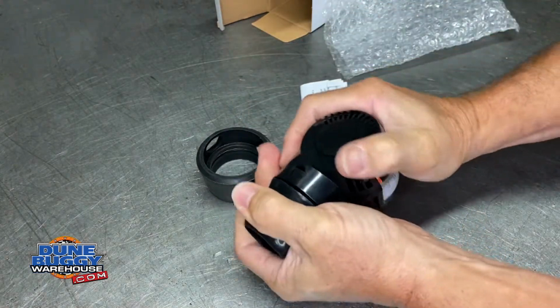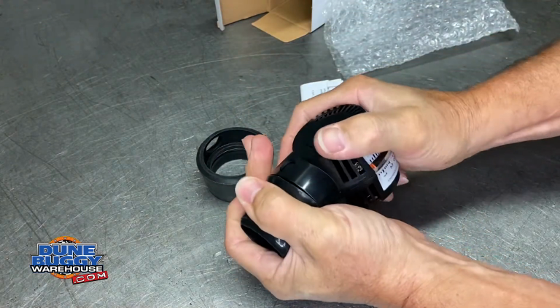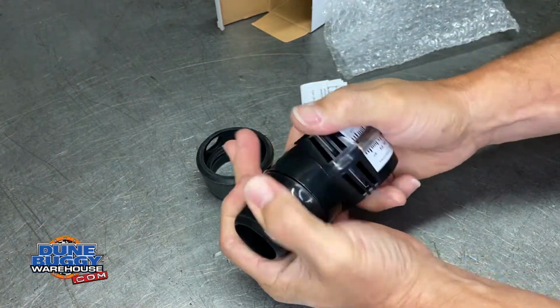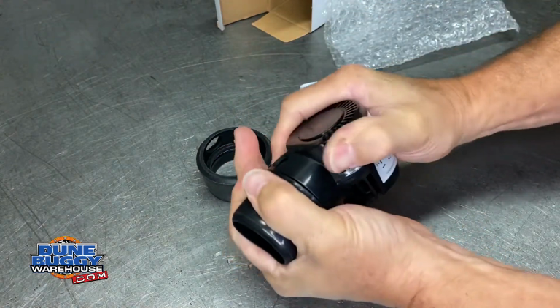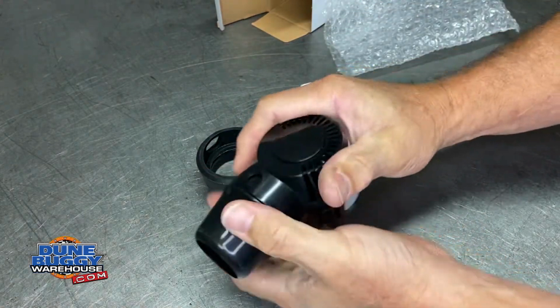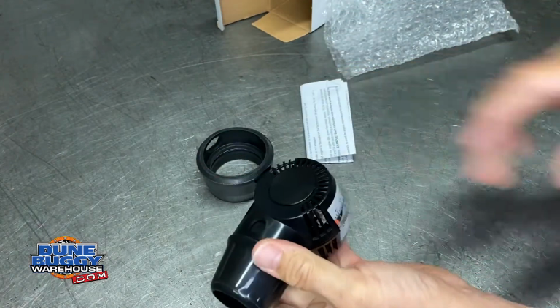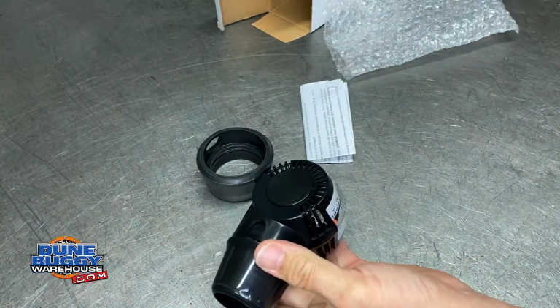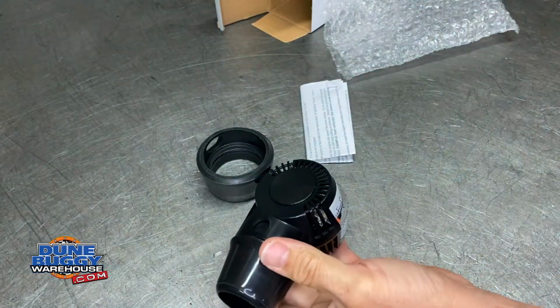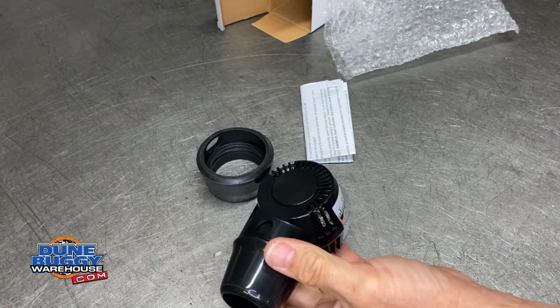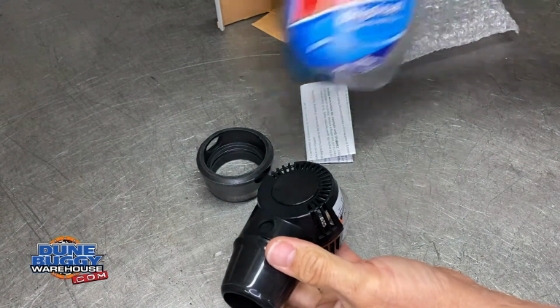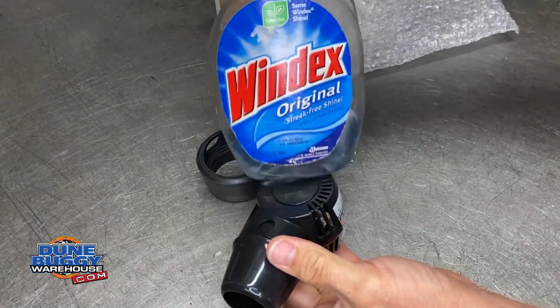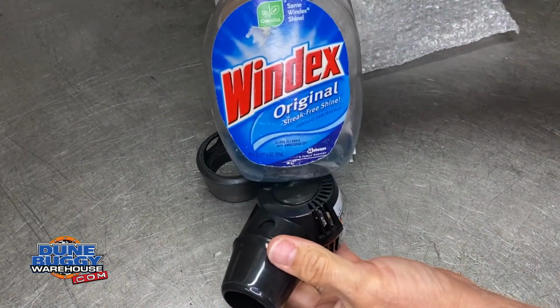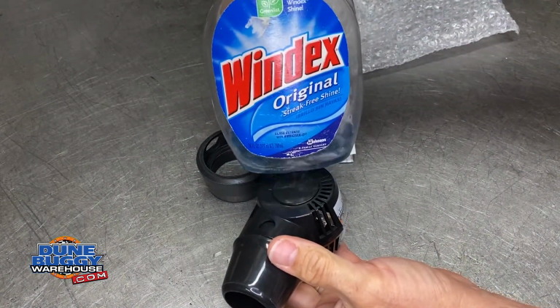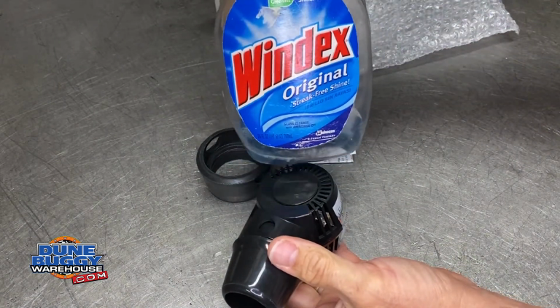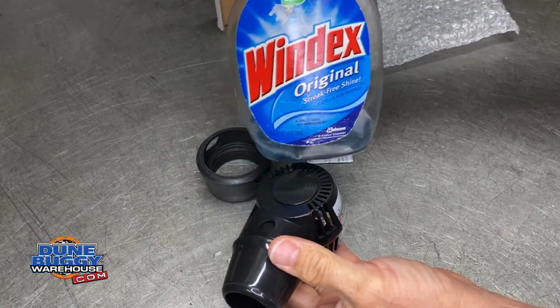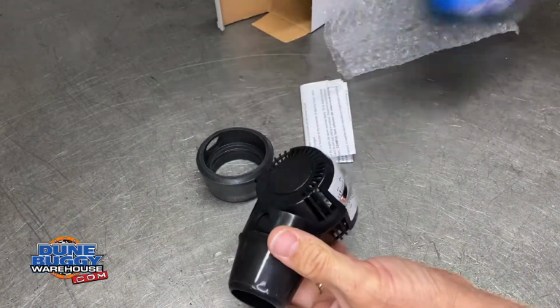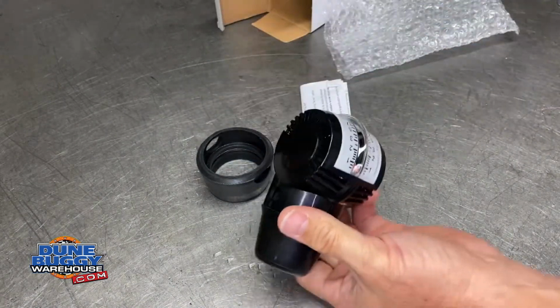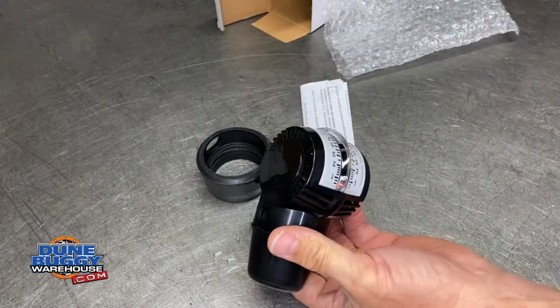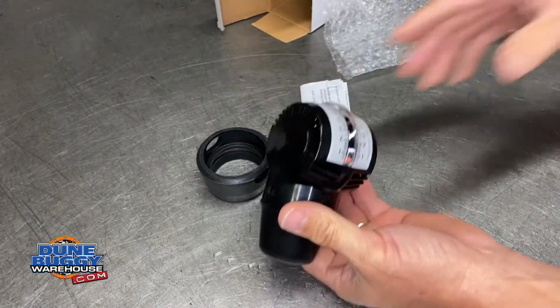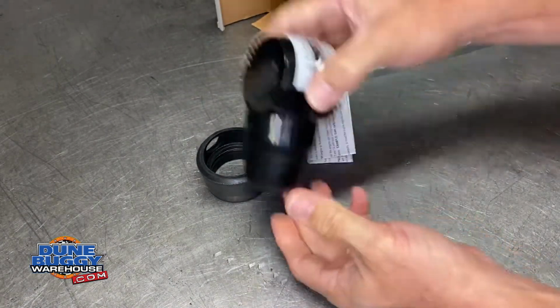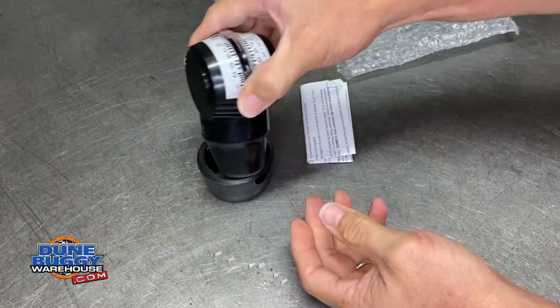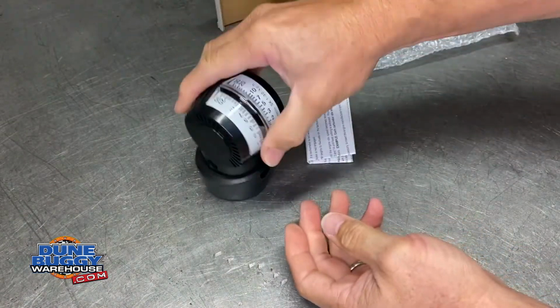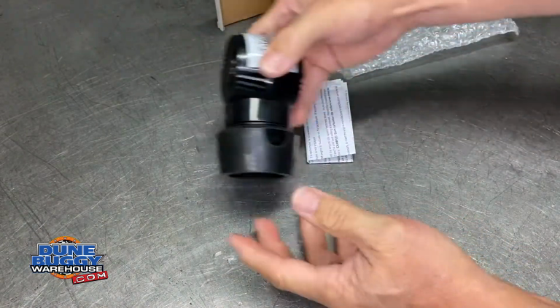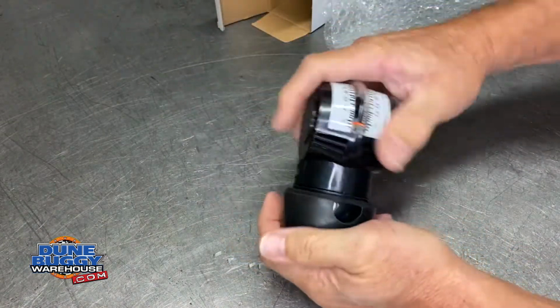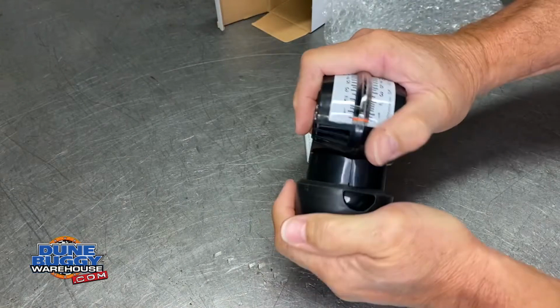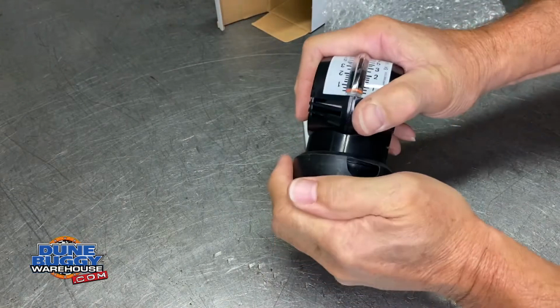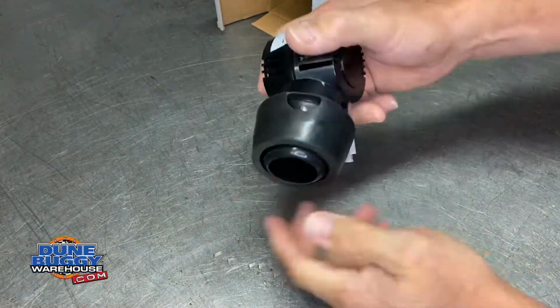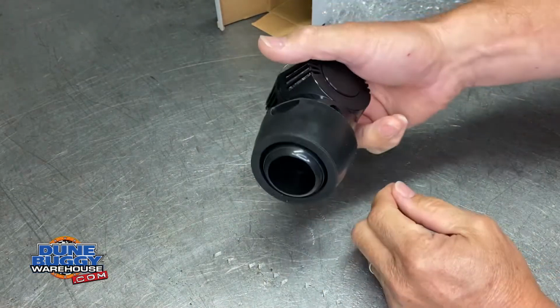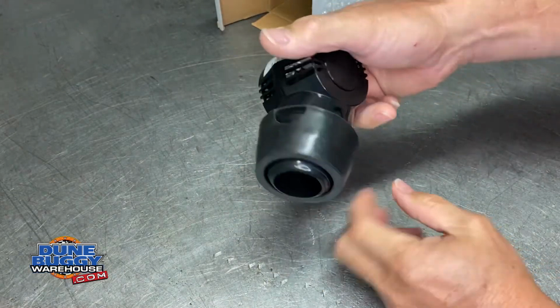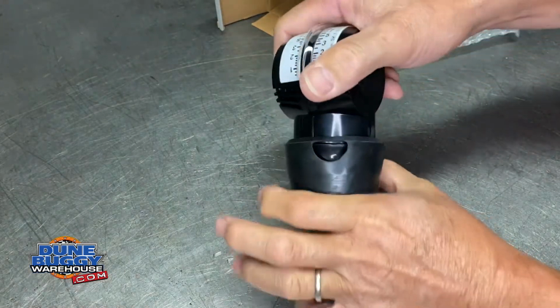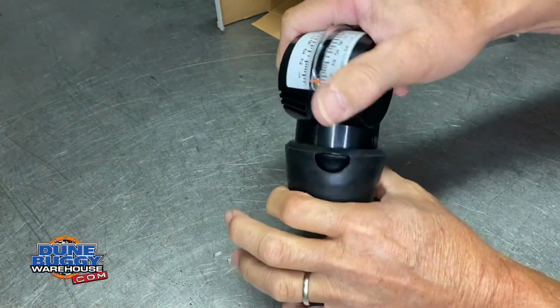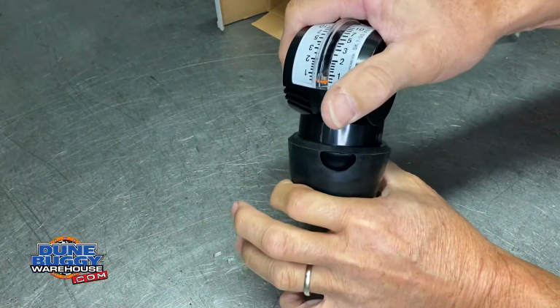If you want to make things easier, a shot of this will absolutely do that. Otherwise, if you need the large, that just goes on like so.